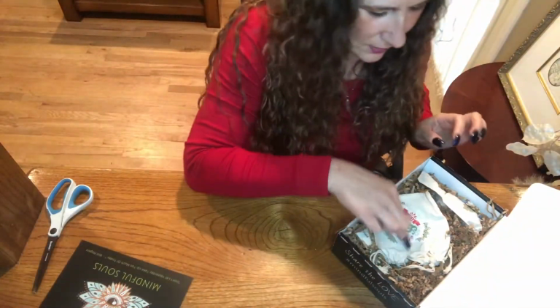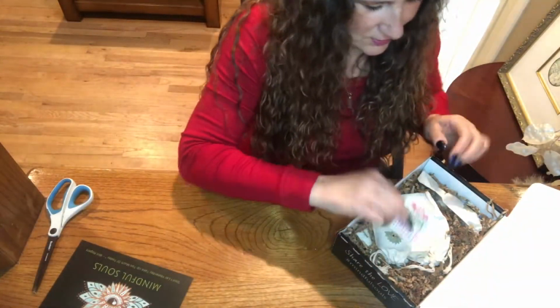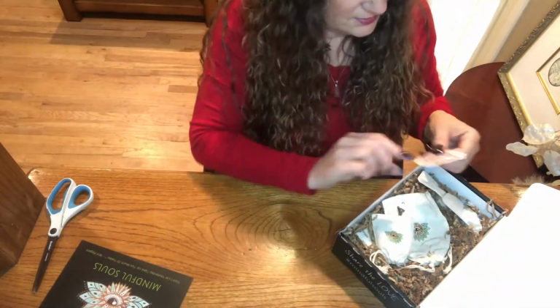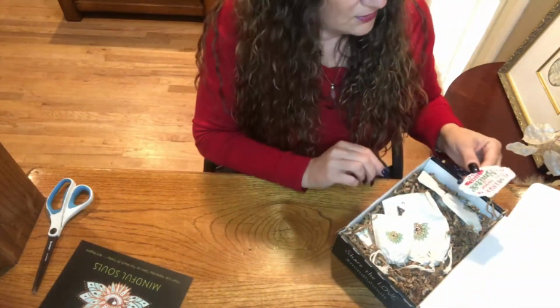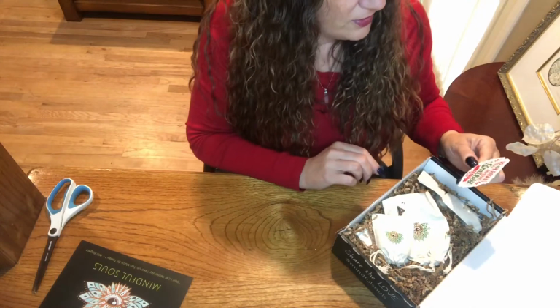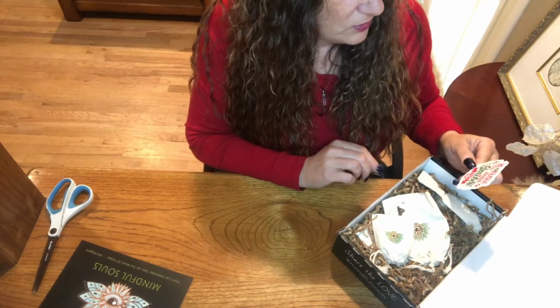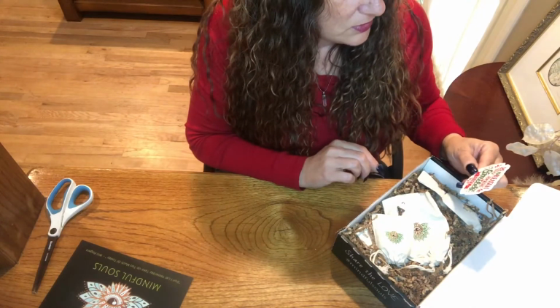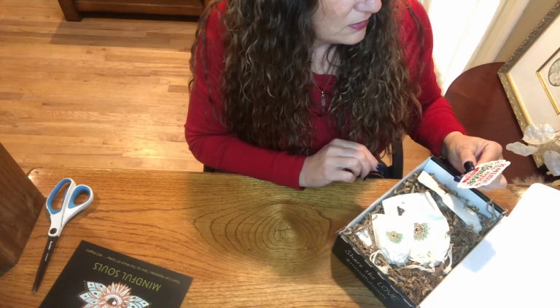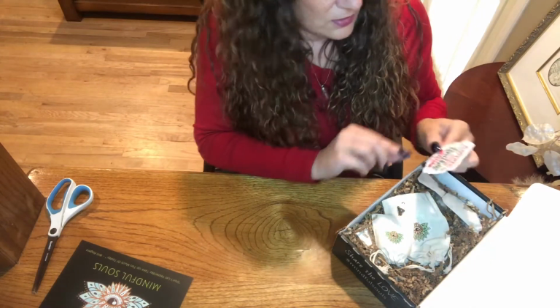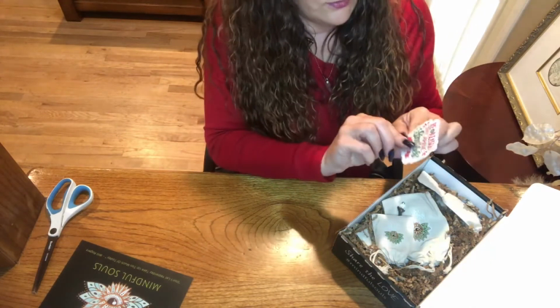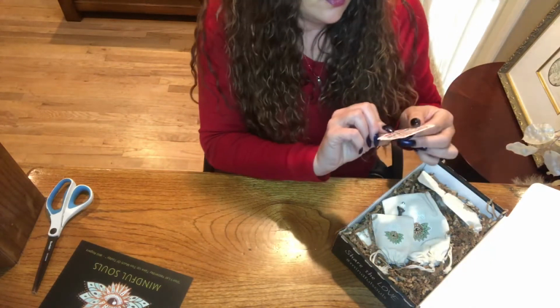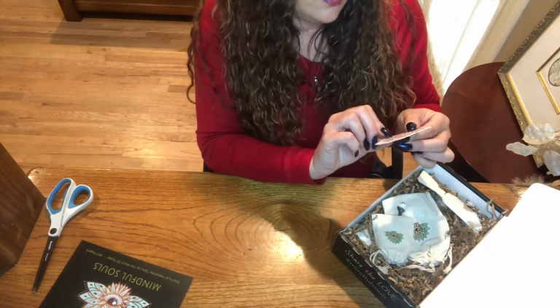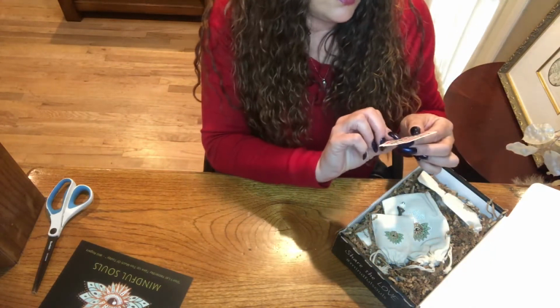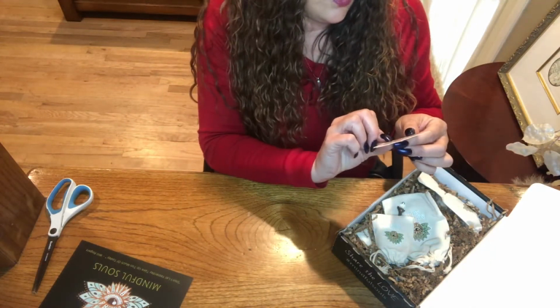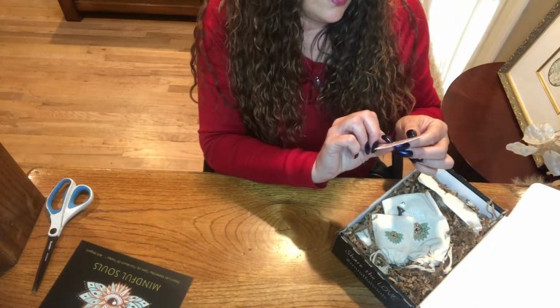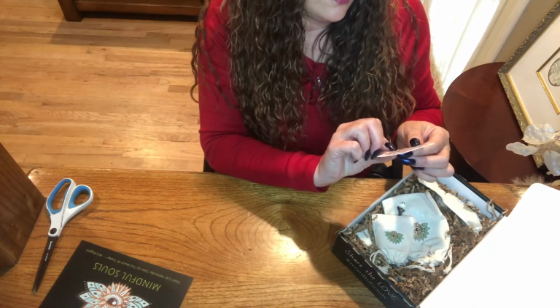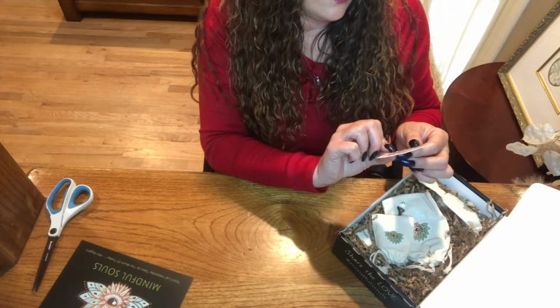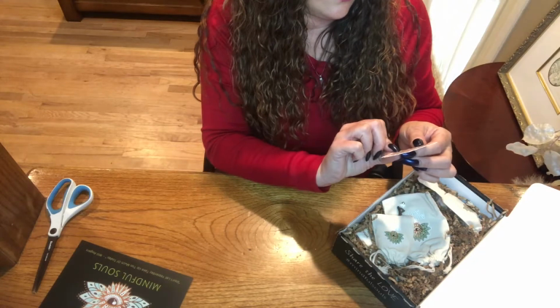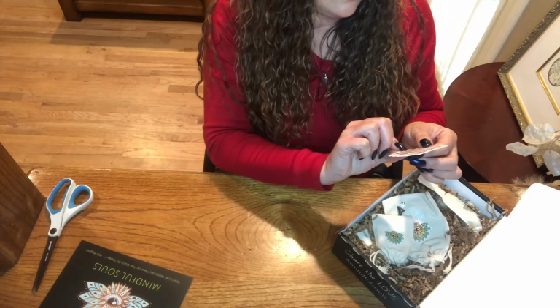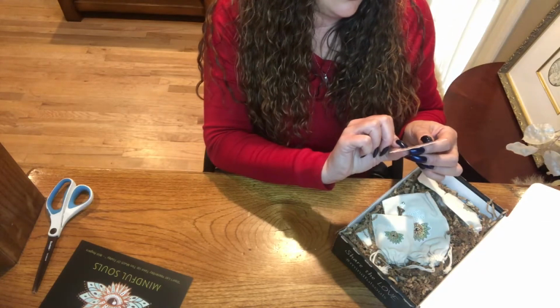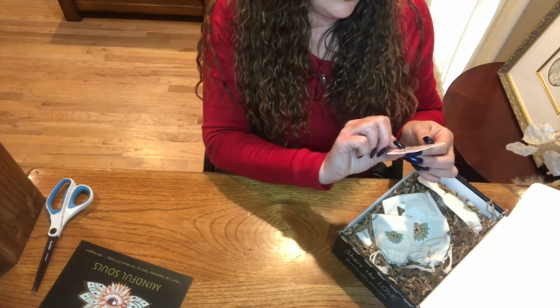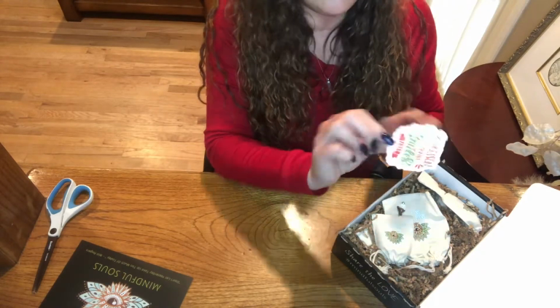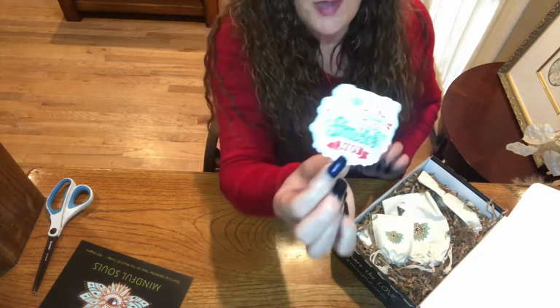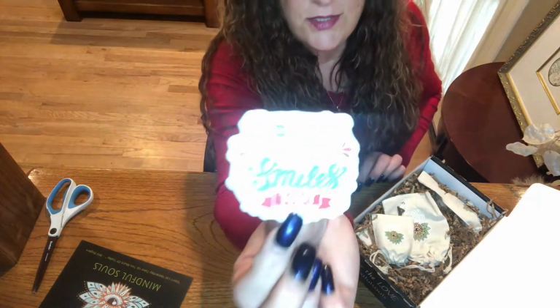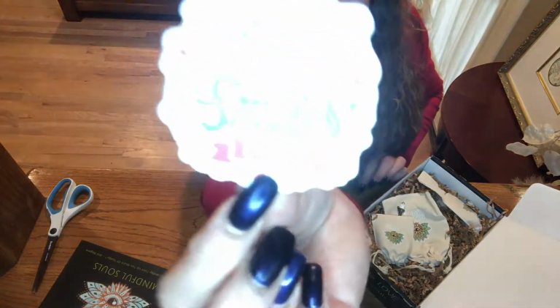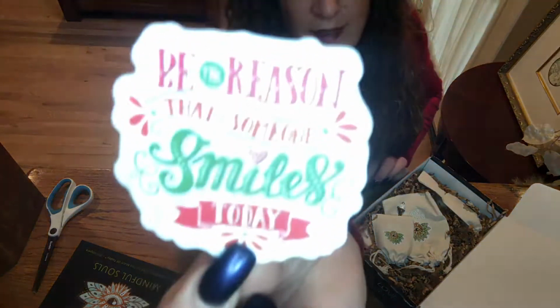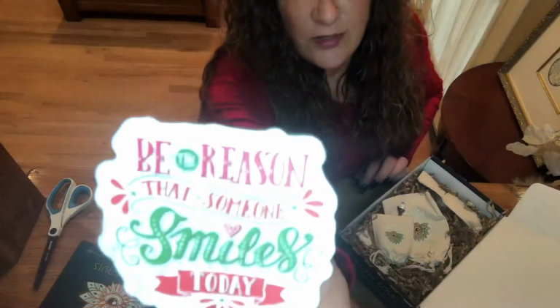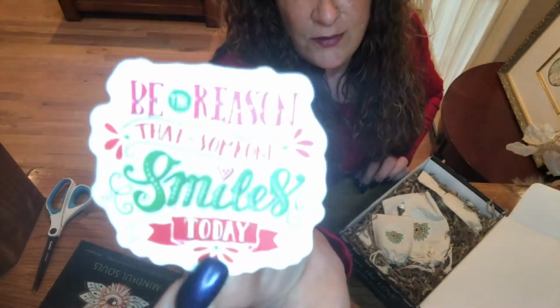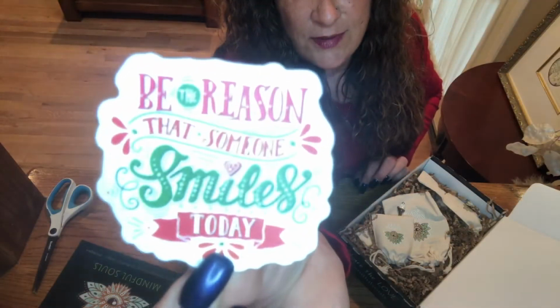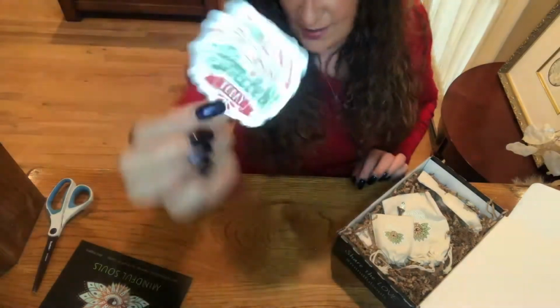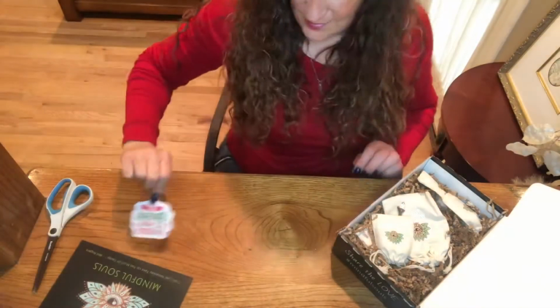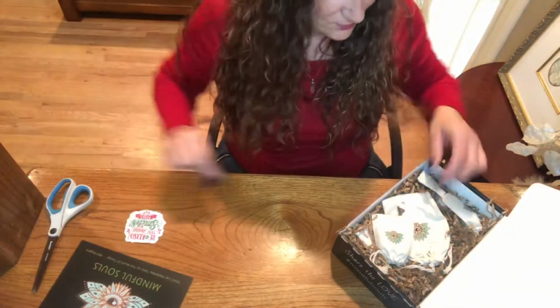We got a little sticker — 'Be the reason that someone smiles today.' That's very cute, I like that. It's a good one.